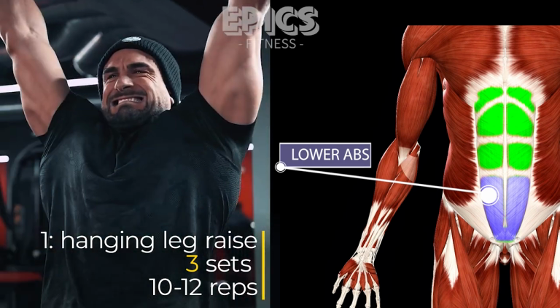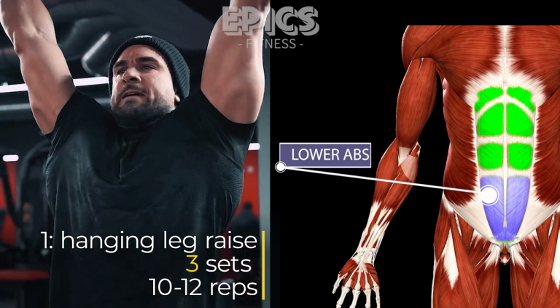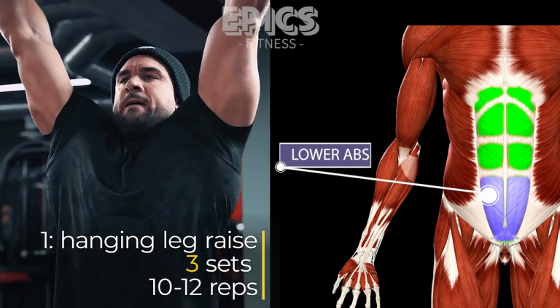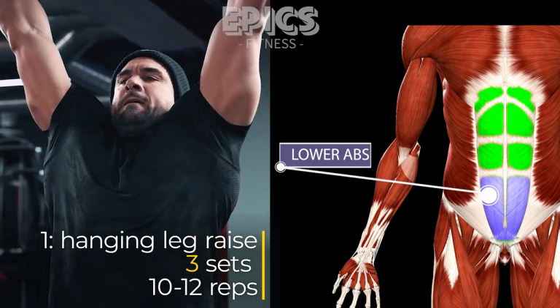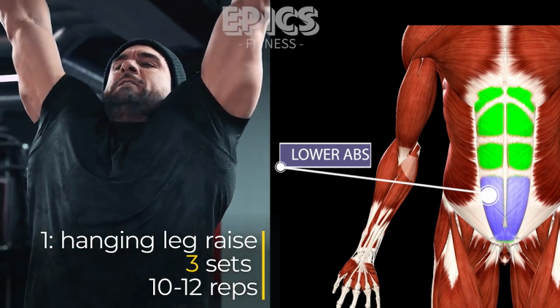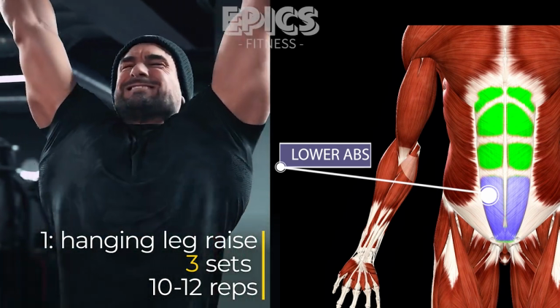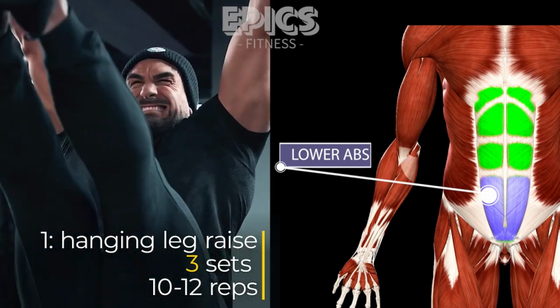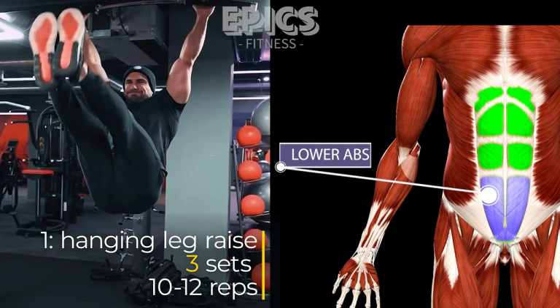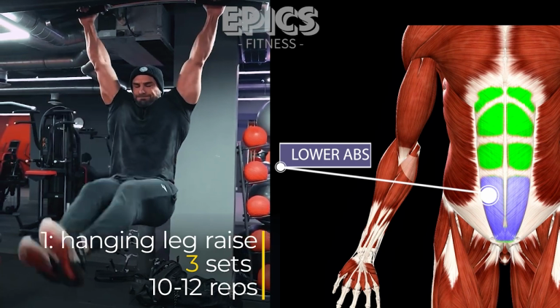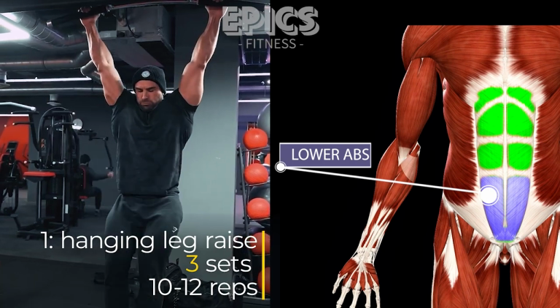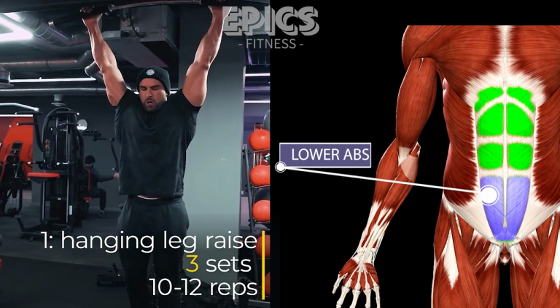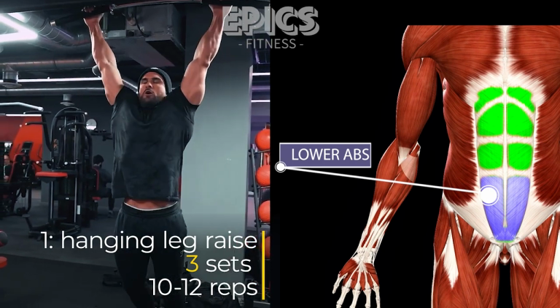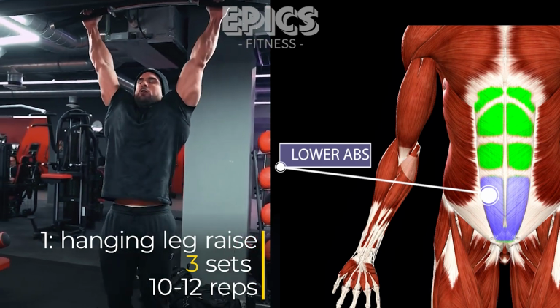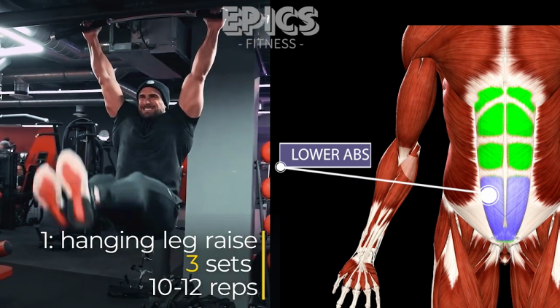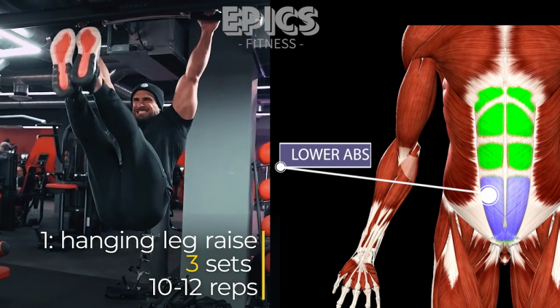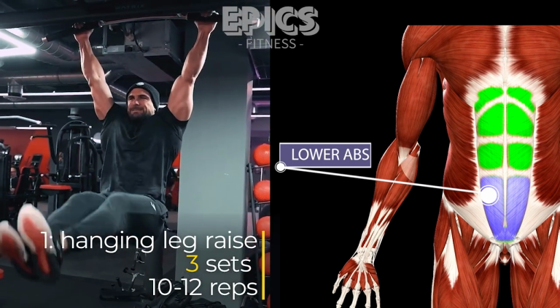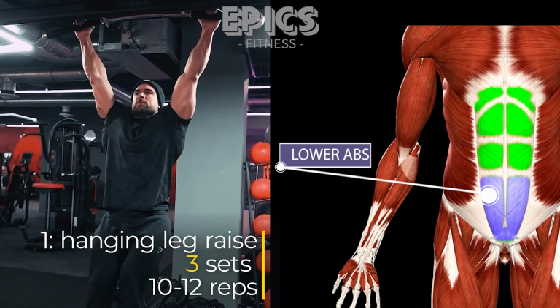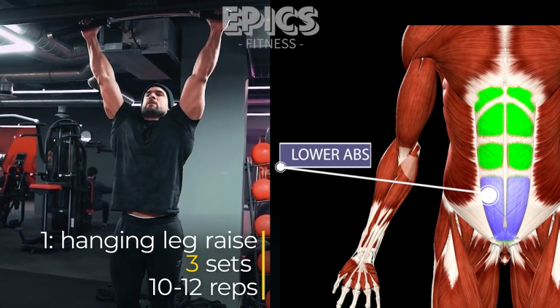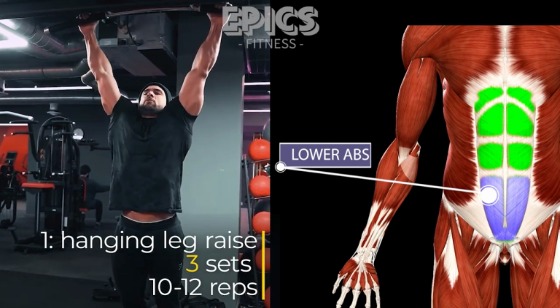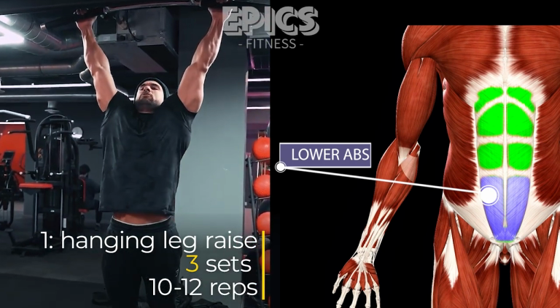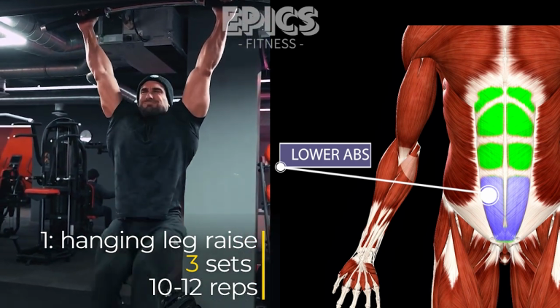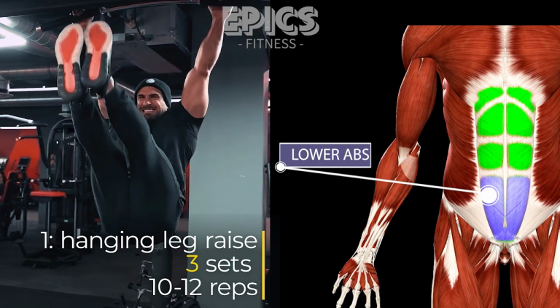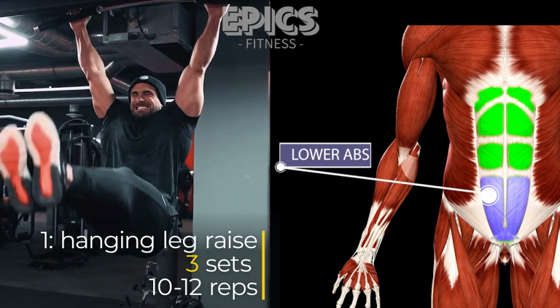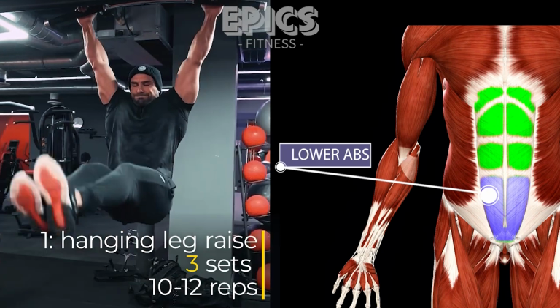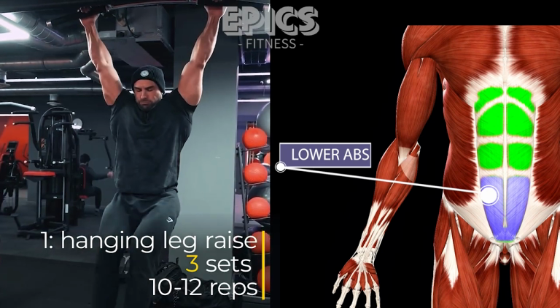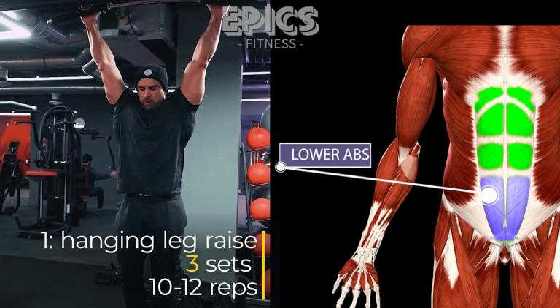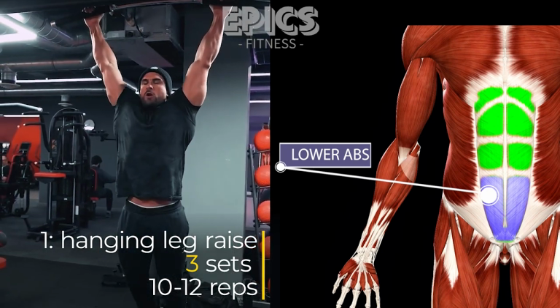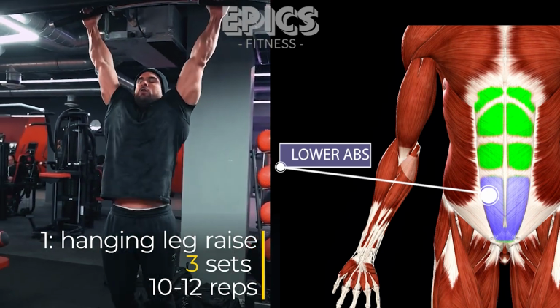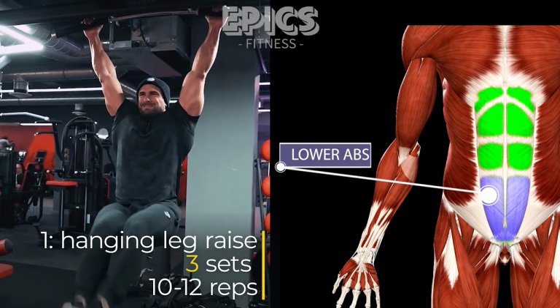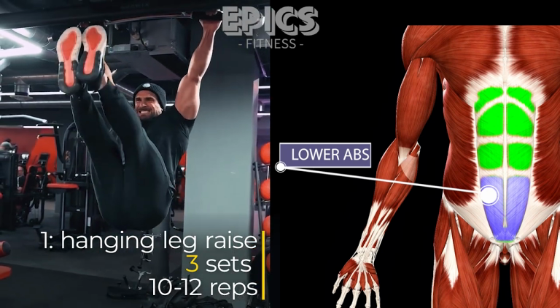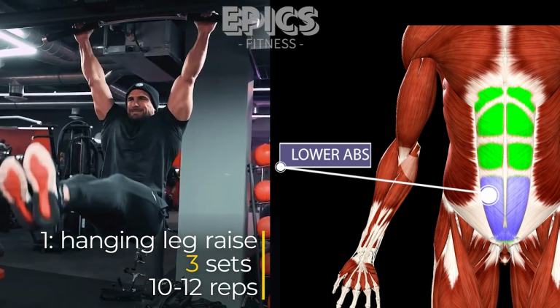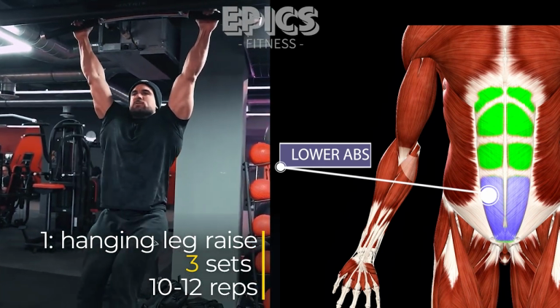Find a sturdy overhead bar and hang with your arms fully extended. Engage your core muscles and slowly raise your legs until they are parallel to the floor. Maintain control and avoid swinging throughout the movement. Lower your legs back down in a controlled manner.